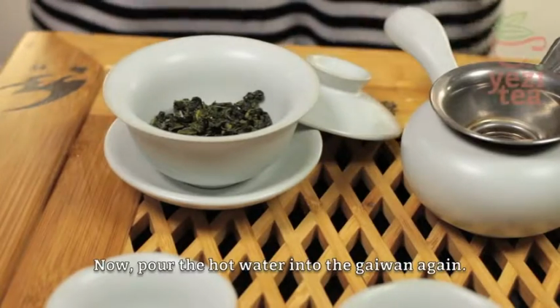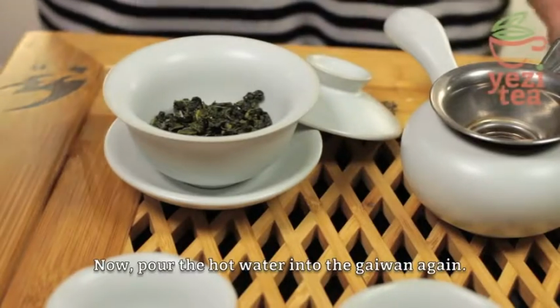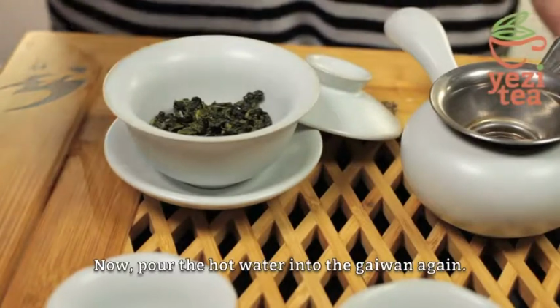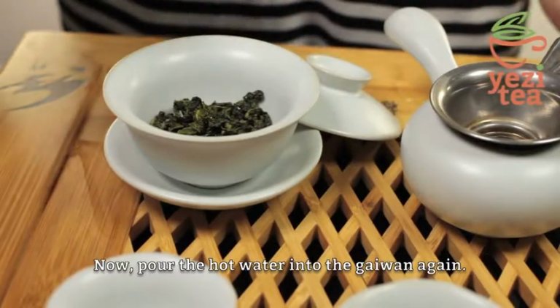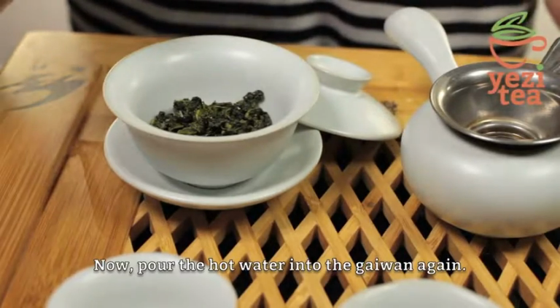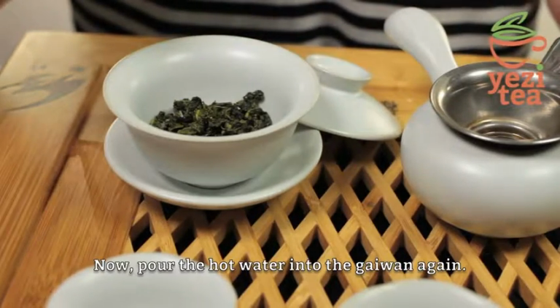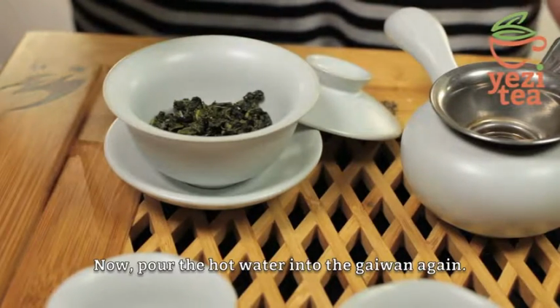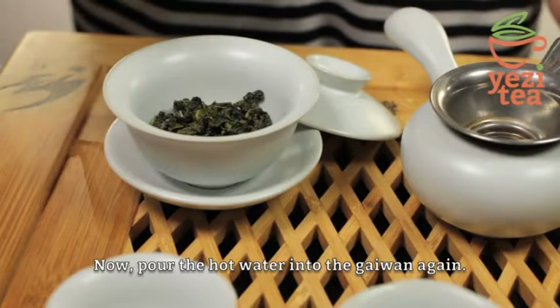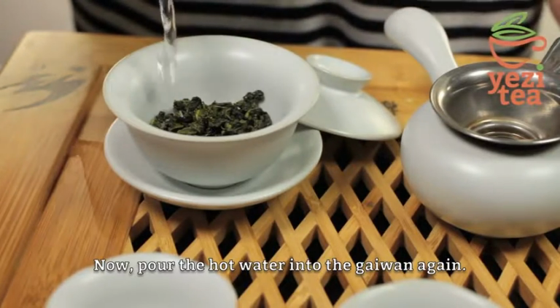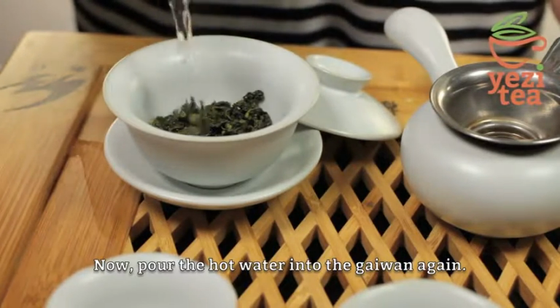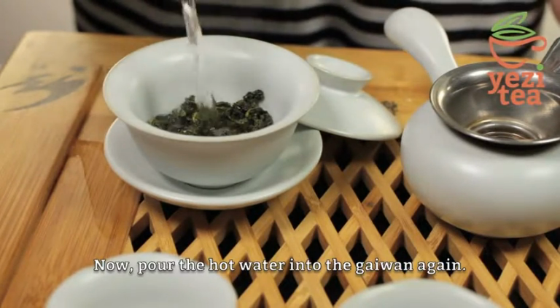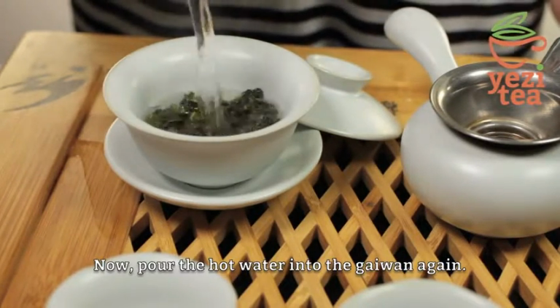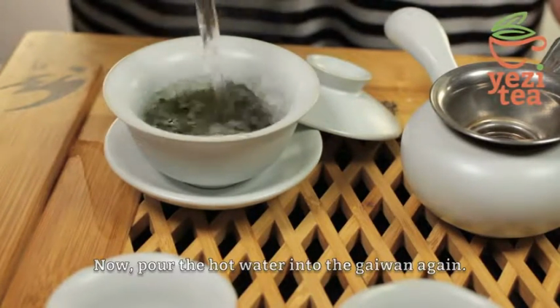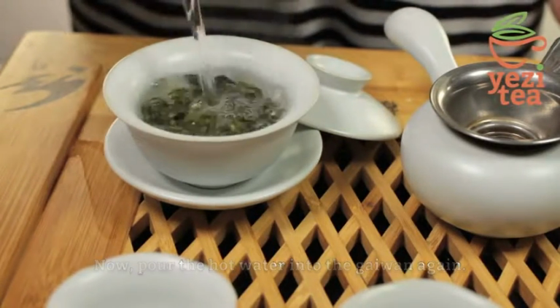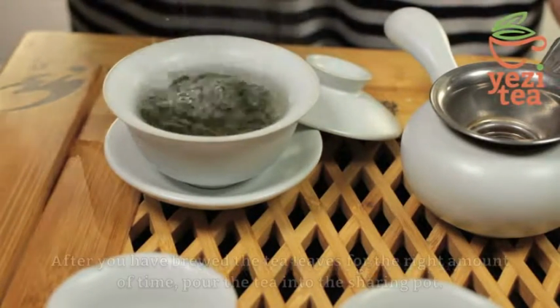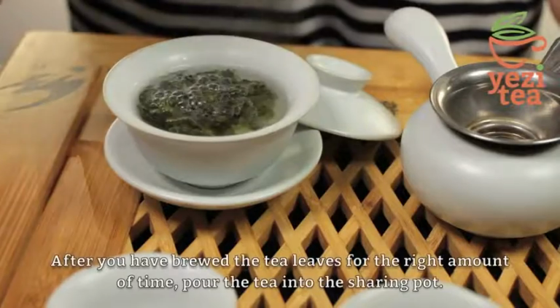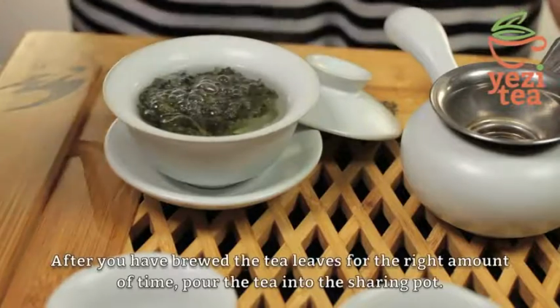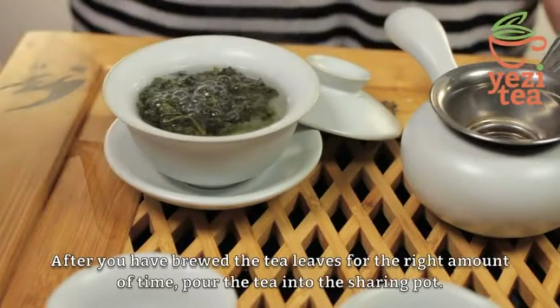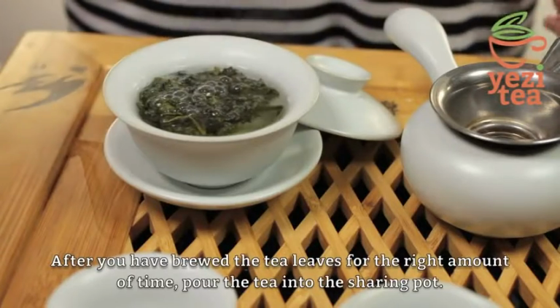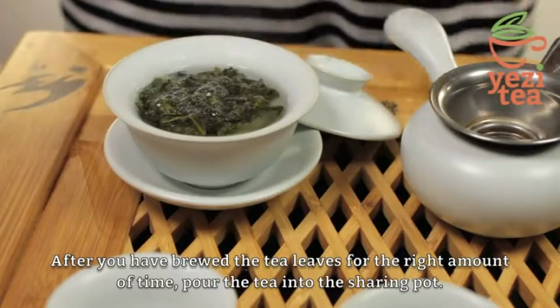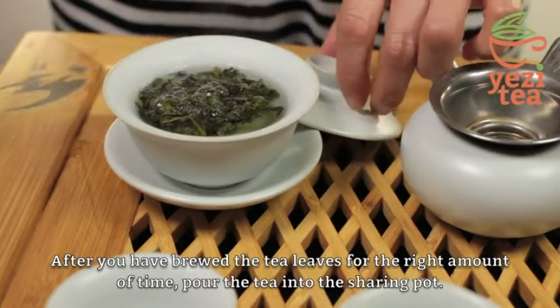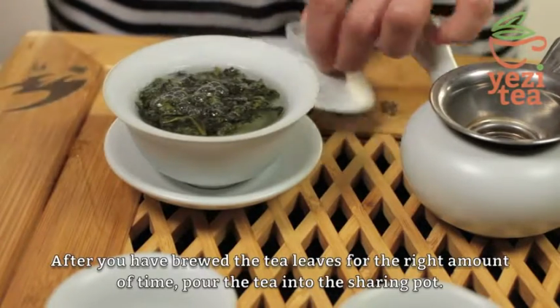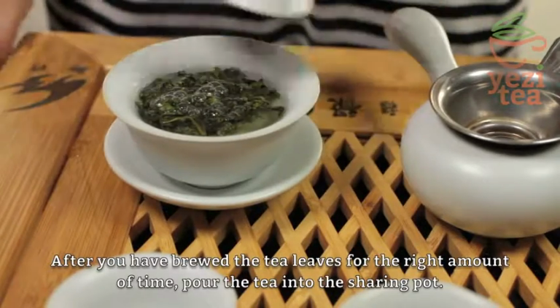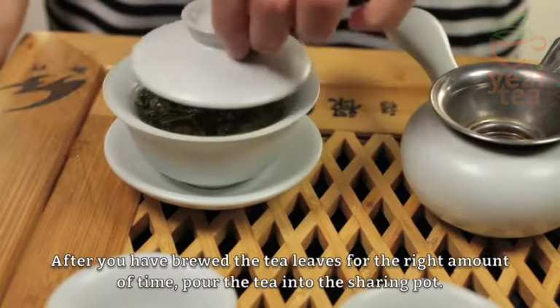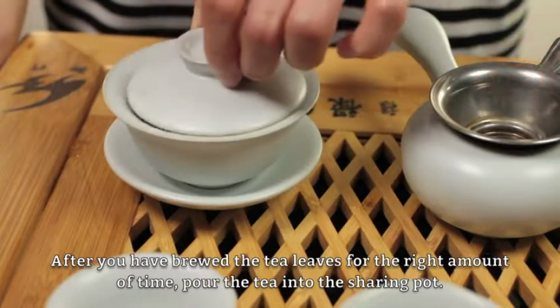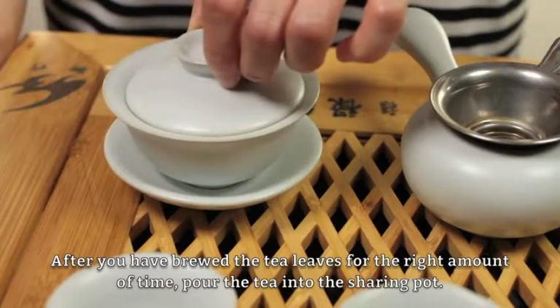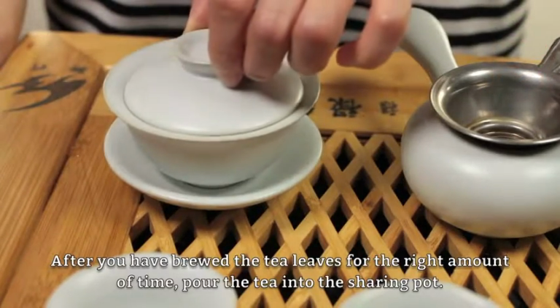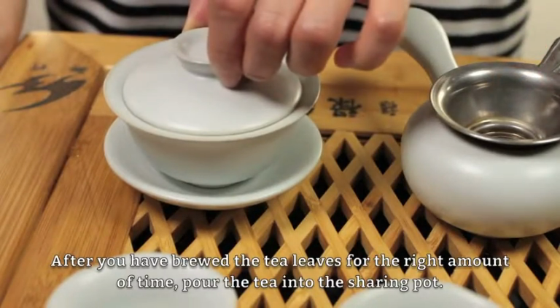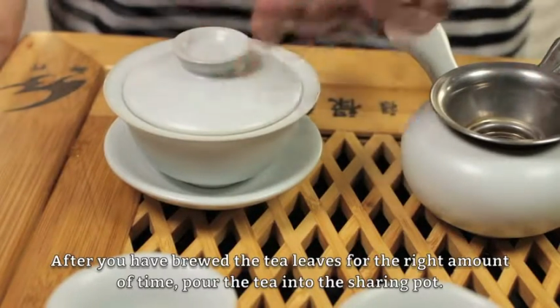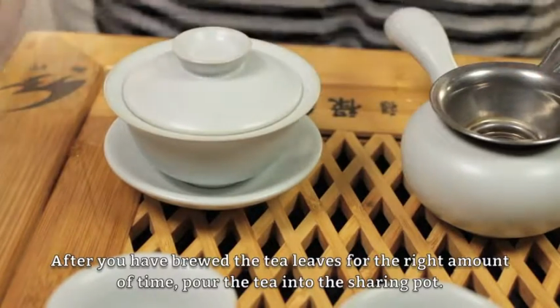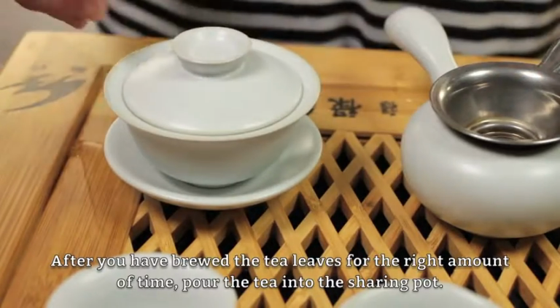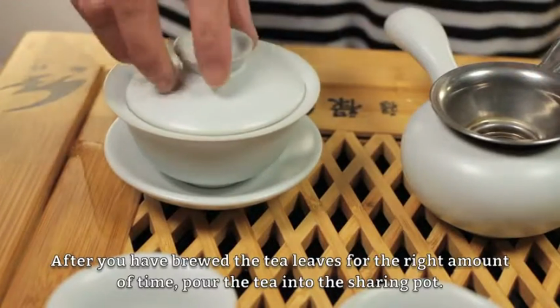Now, pour the hot water into the gai wang again. After you have brewed the tea leaves for the right amount of time, pour the tea into the sharing pot.